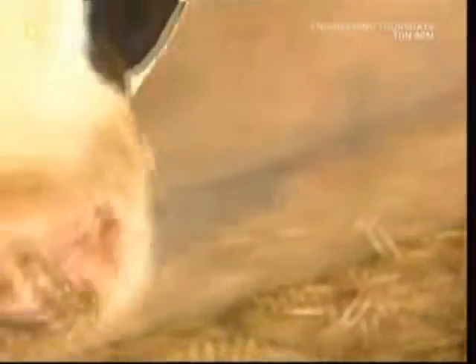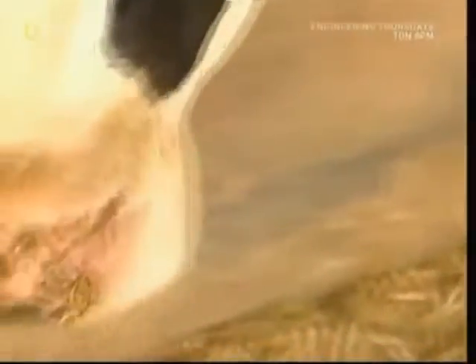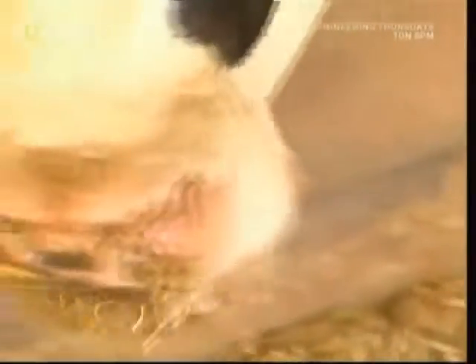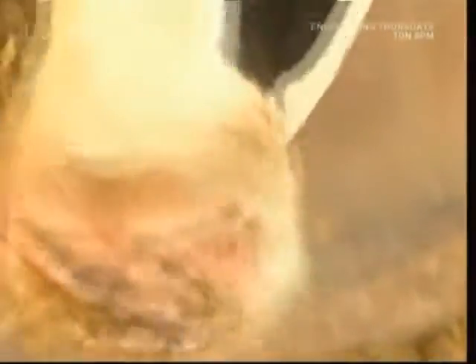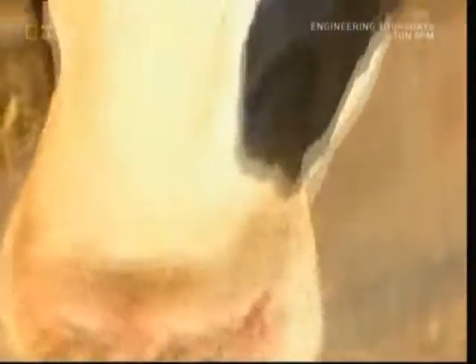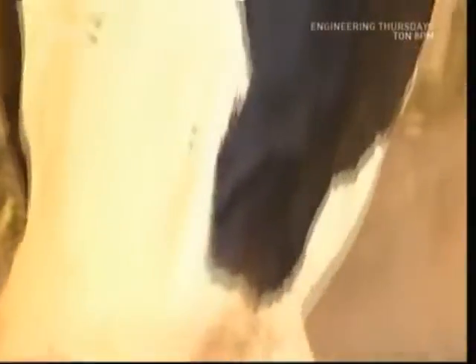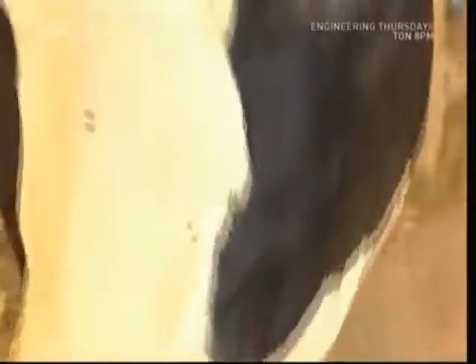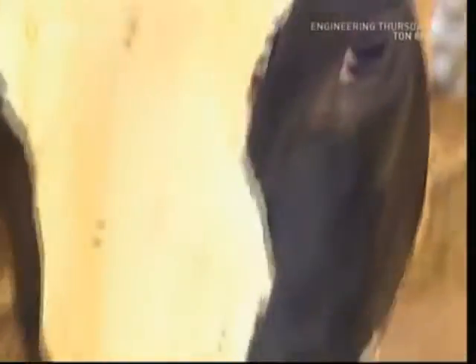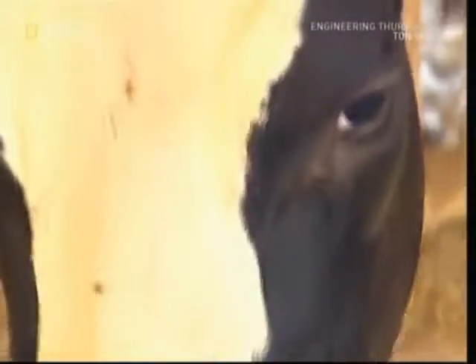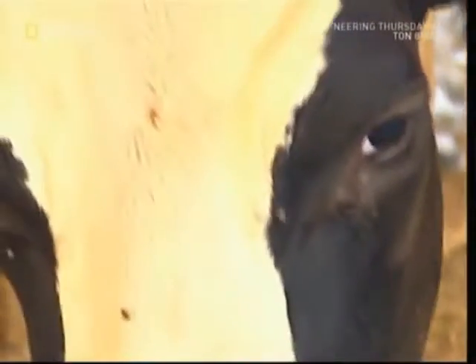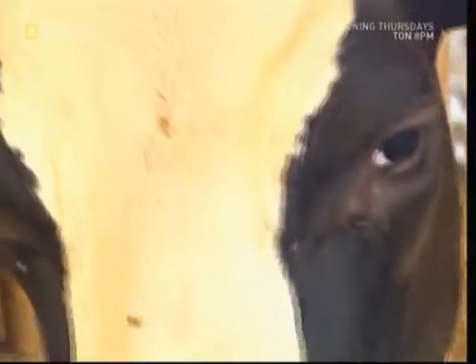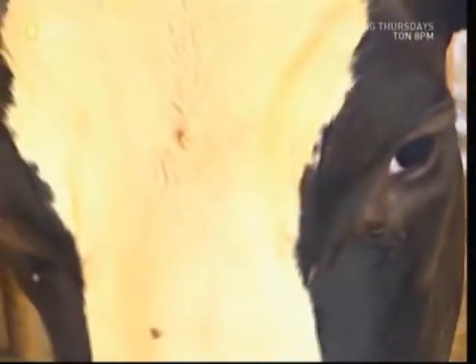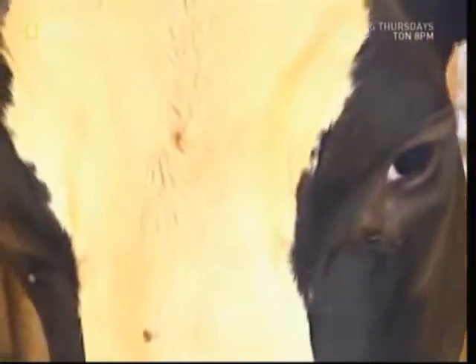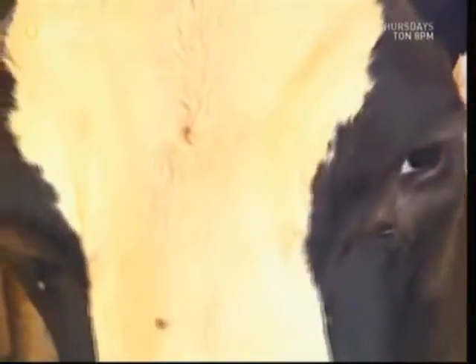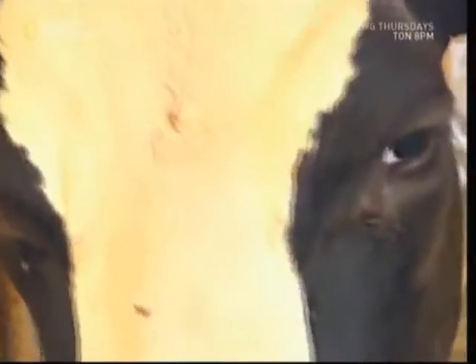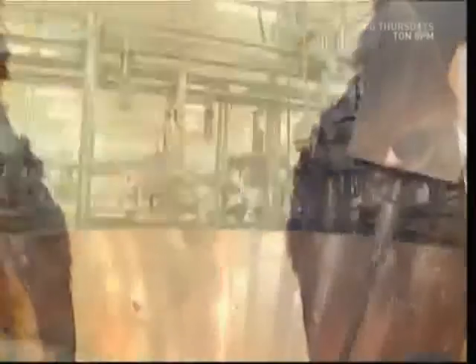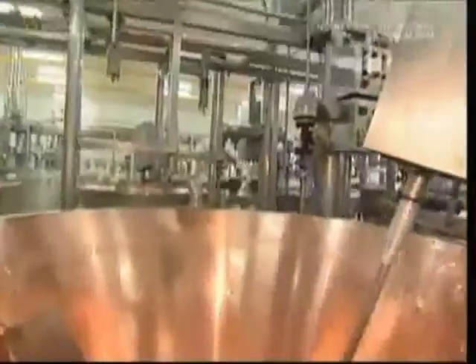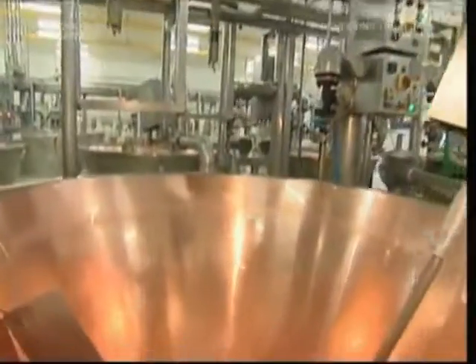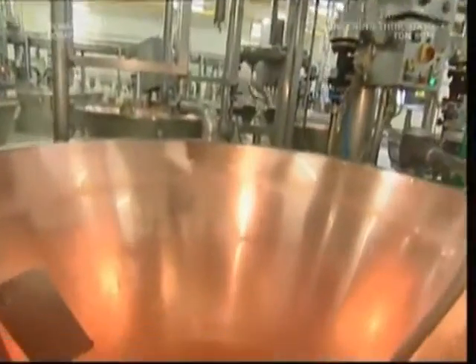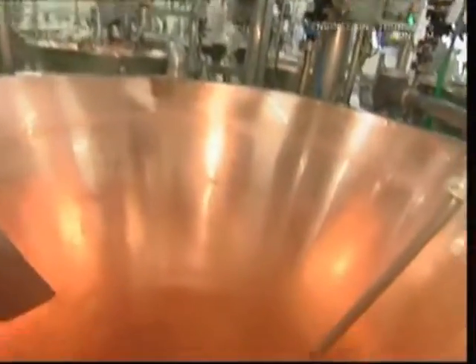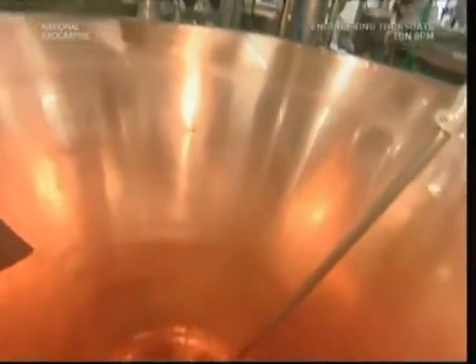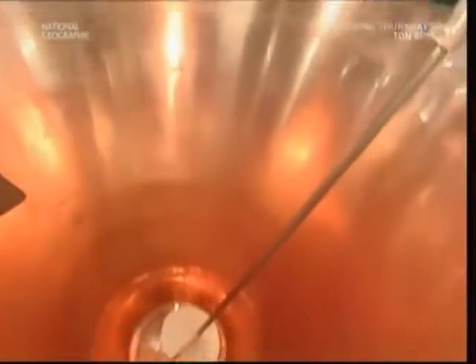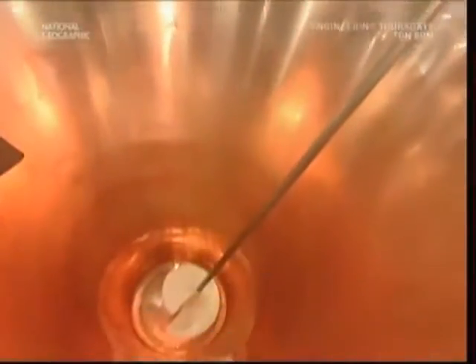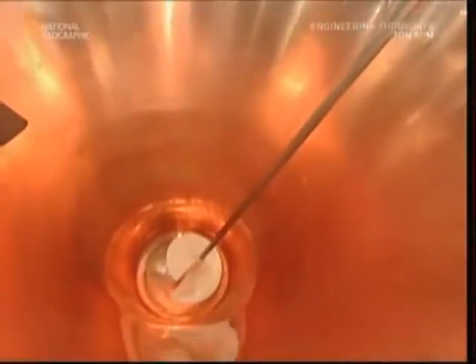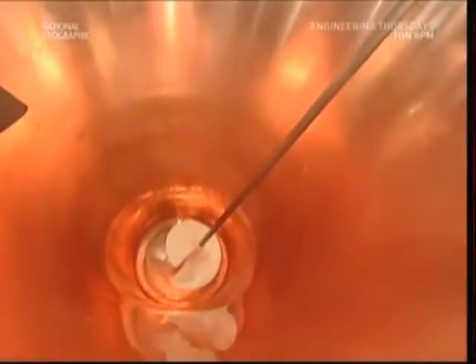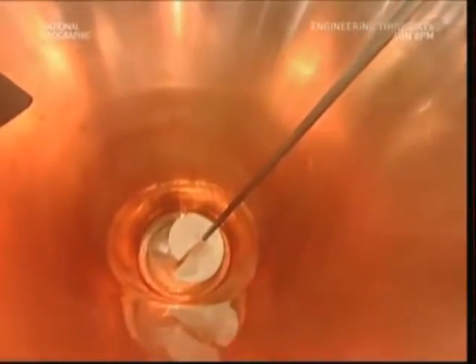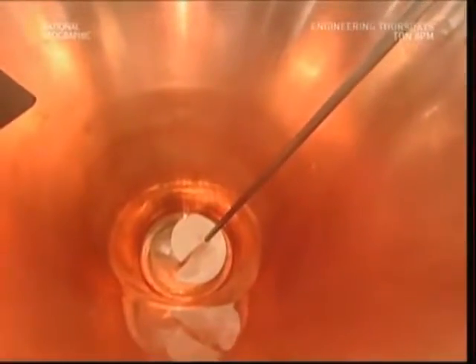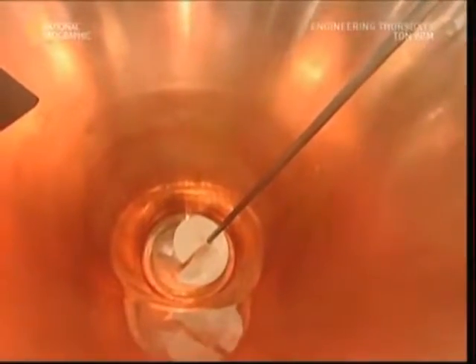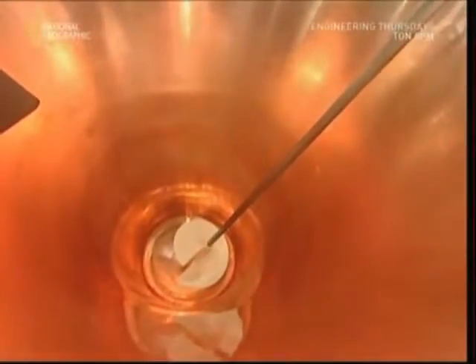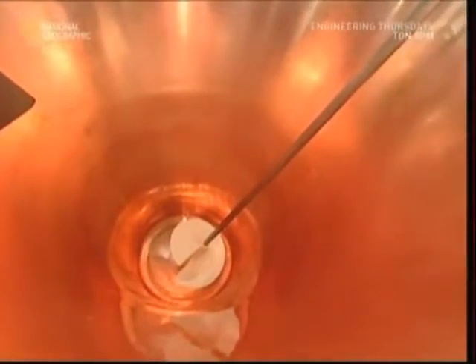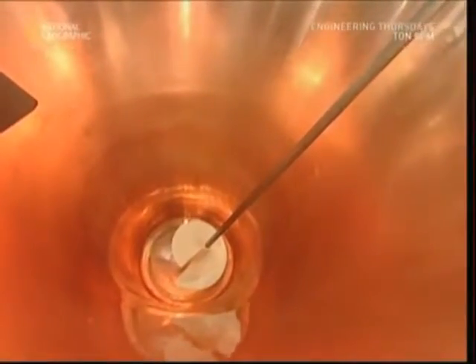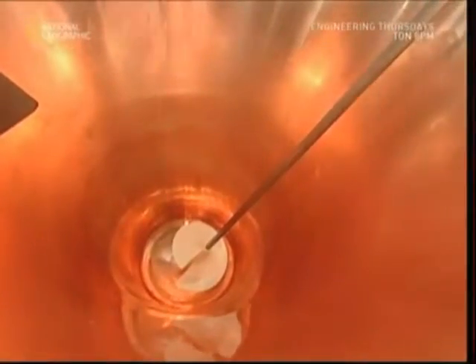Parmesan does start with cows, but it's only their milk we want. This dairy in Mantova, Italy uses half a ton of milk for each block of cheese.